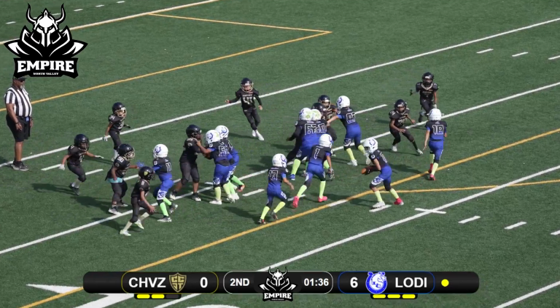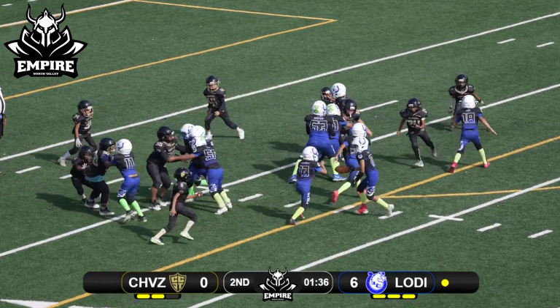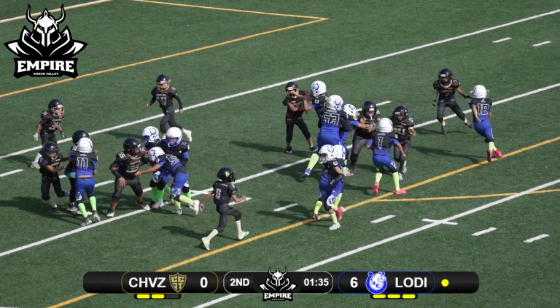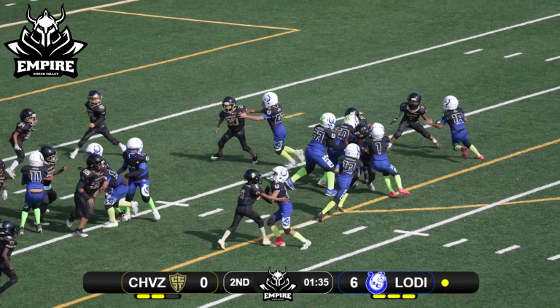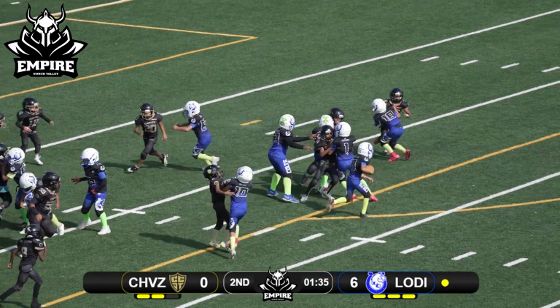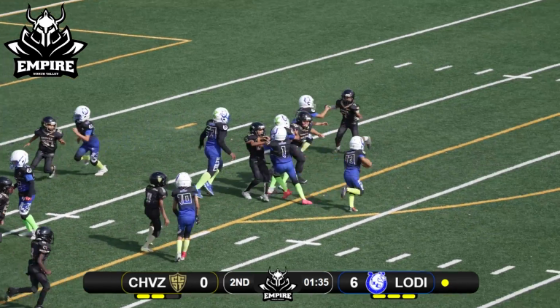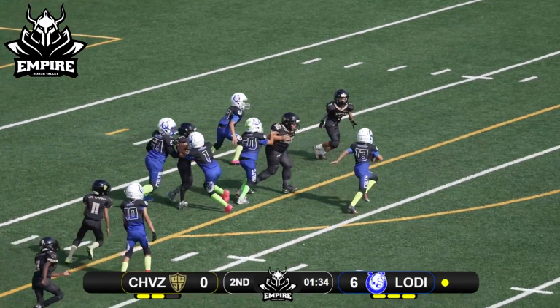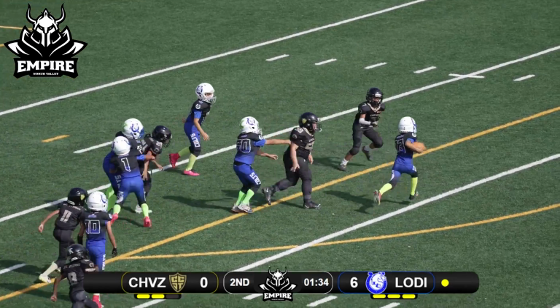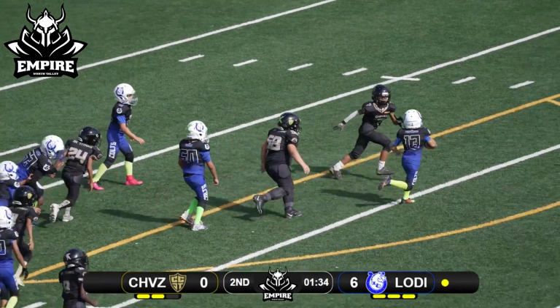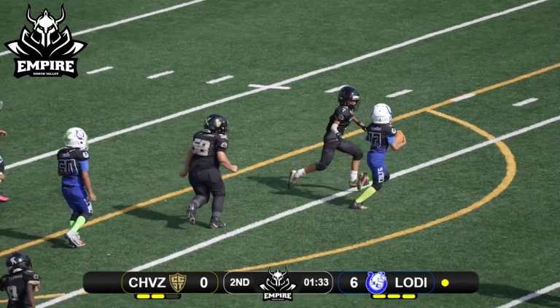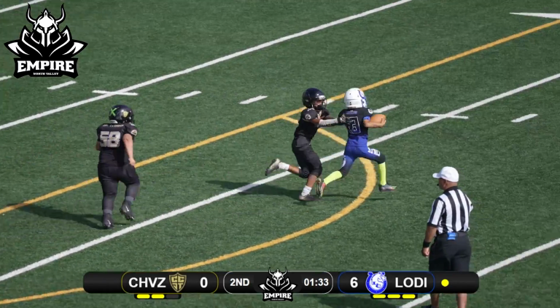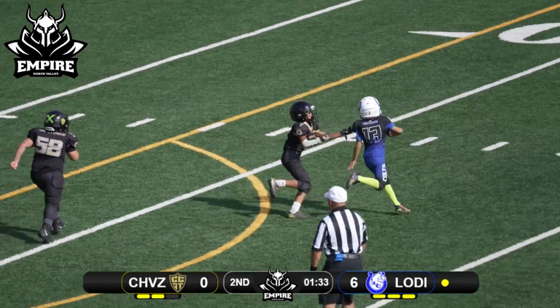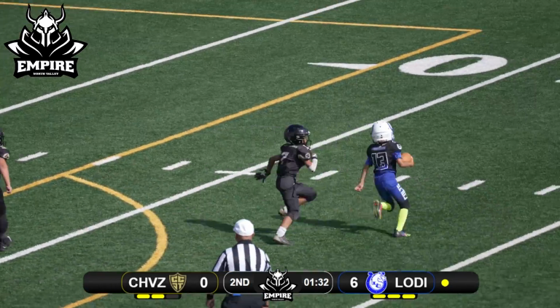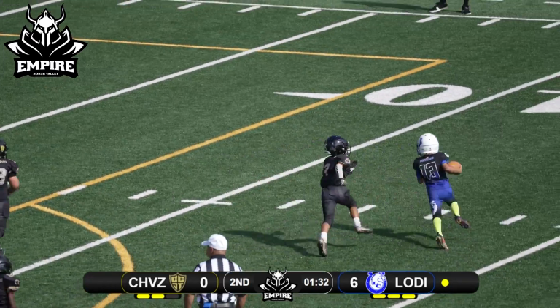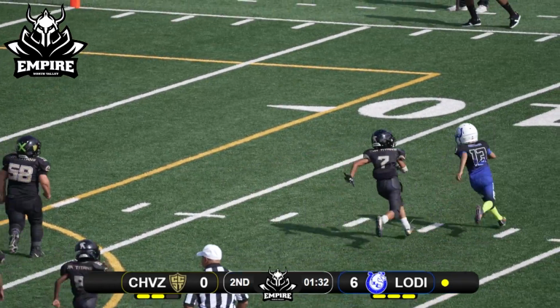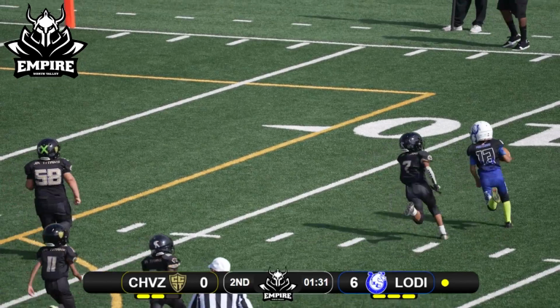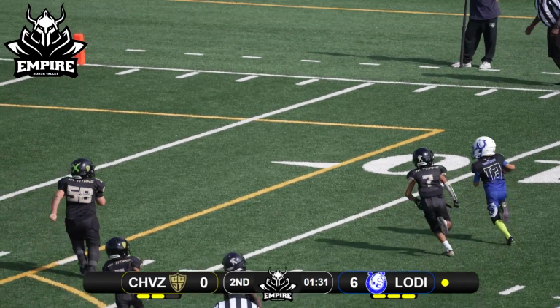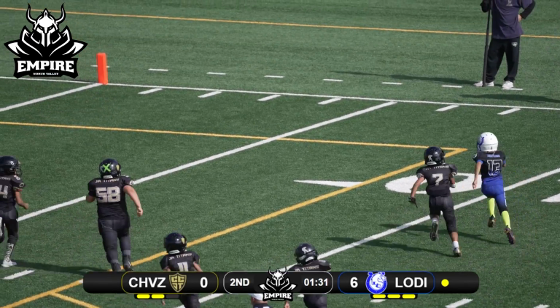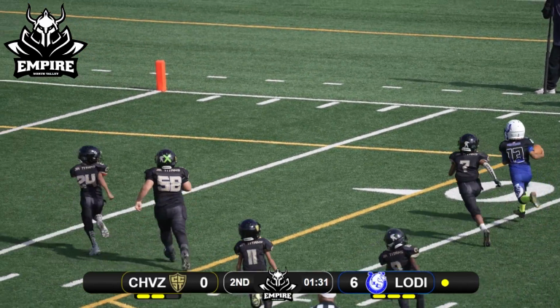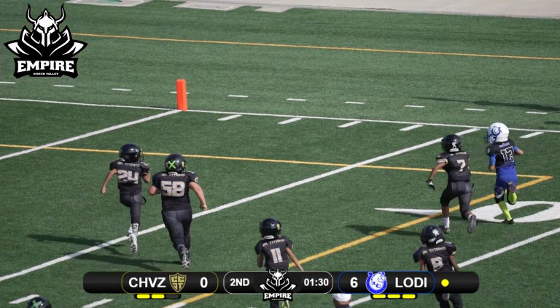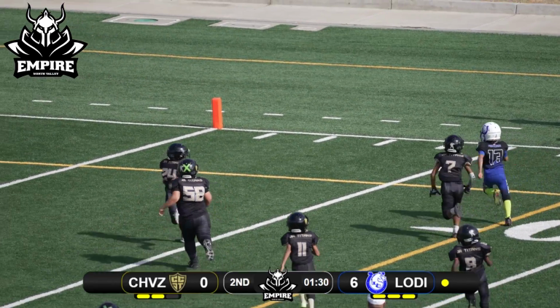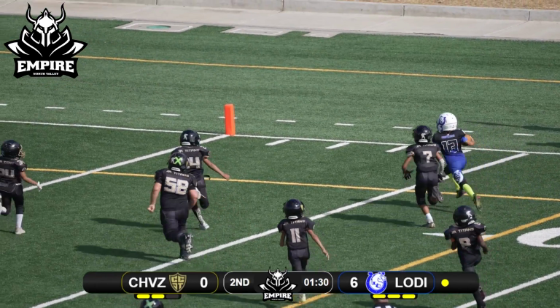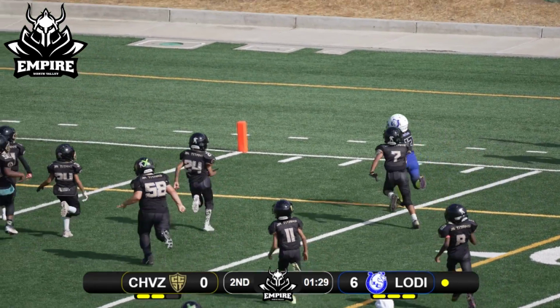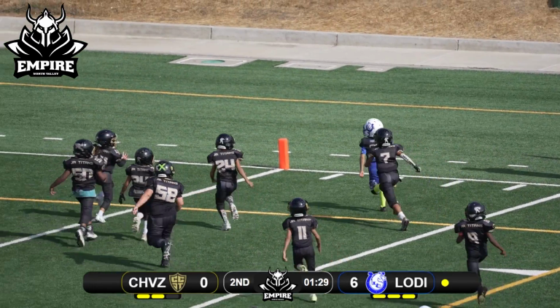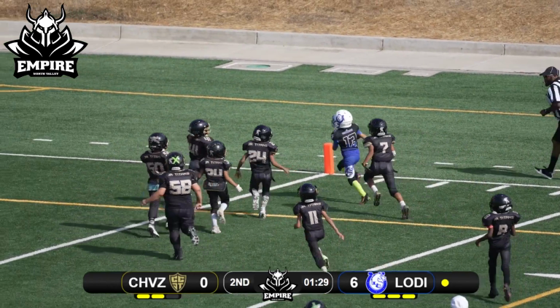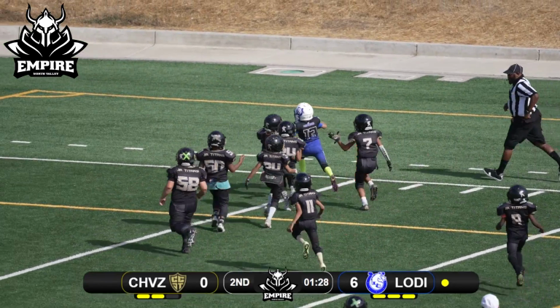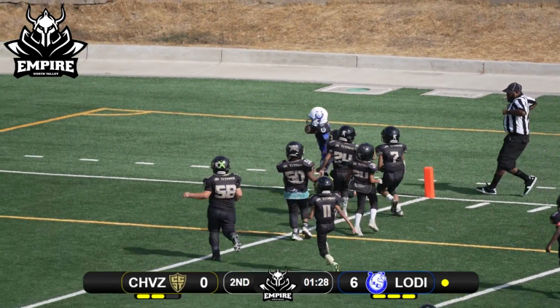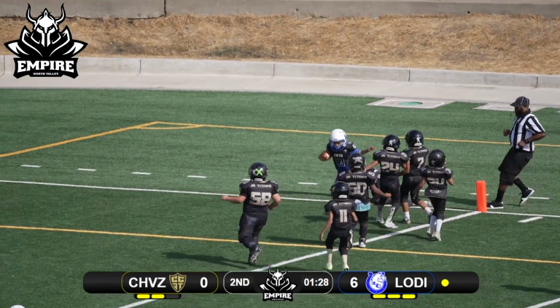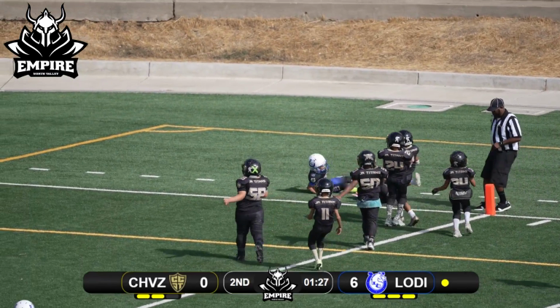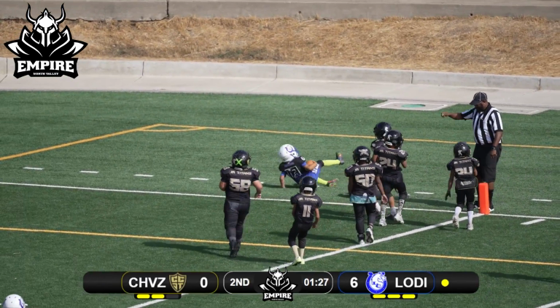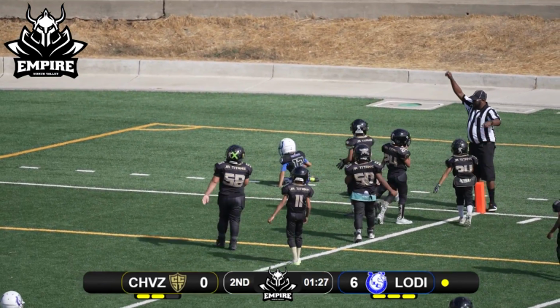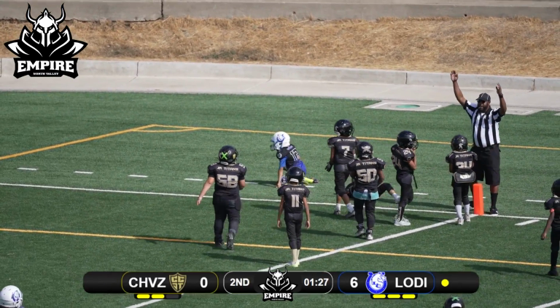They're going to counter the other way, trying to get around the defender. Stiff arm buys him a little bit of time. Now he's going to fight for the pylon — Touchdown, Lodi Colts!